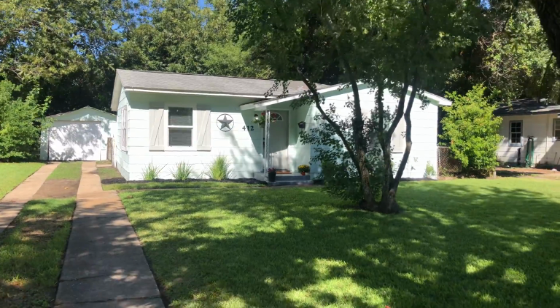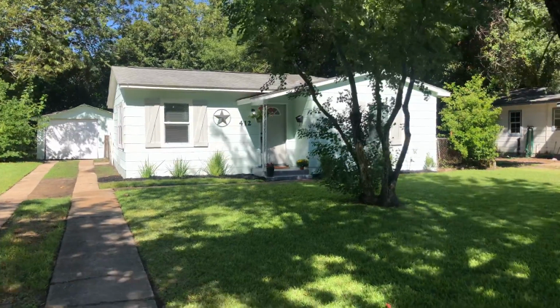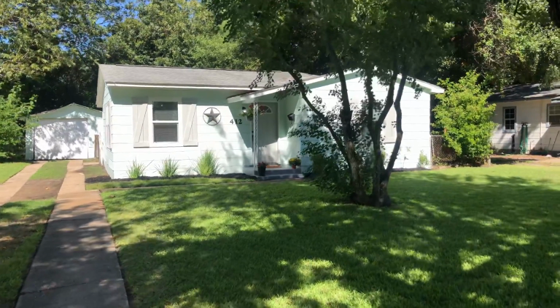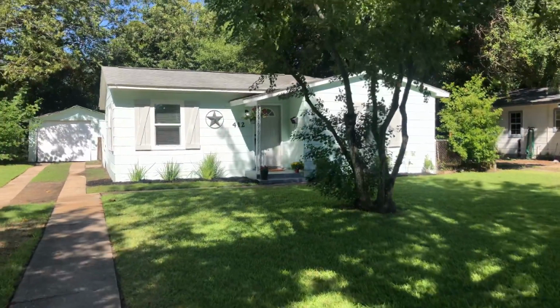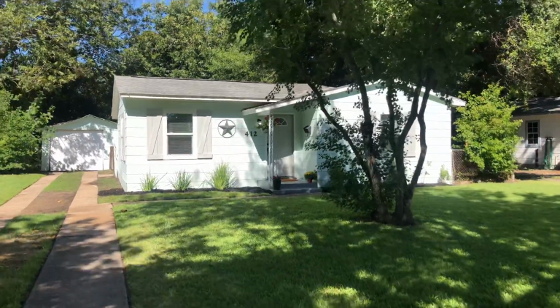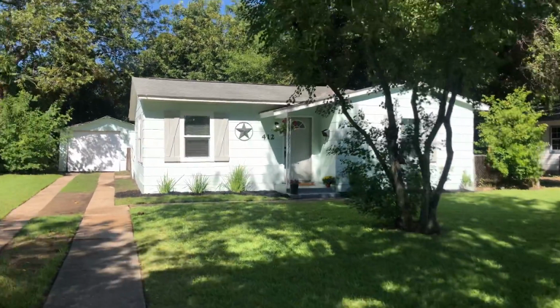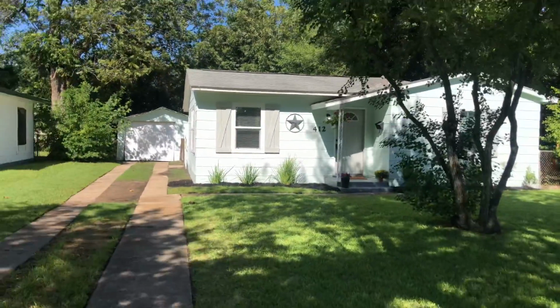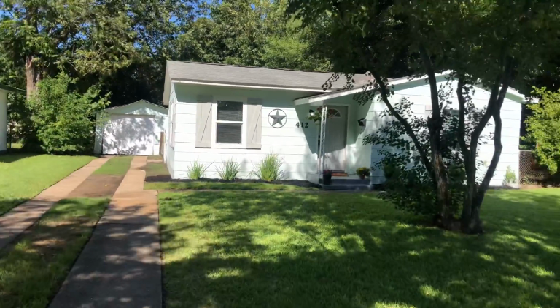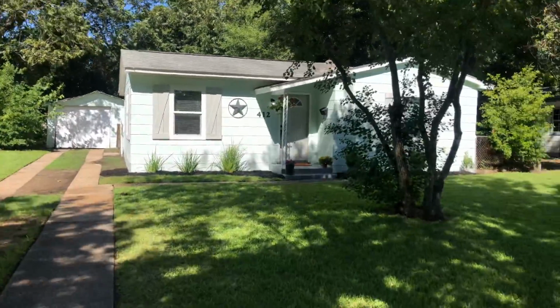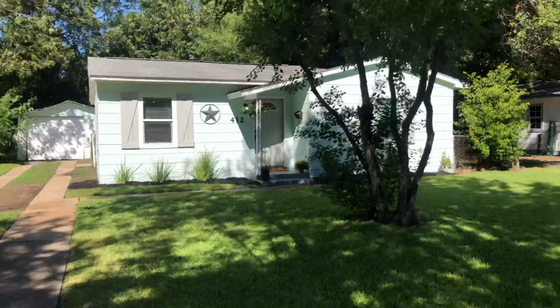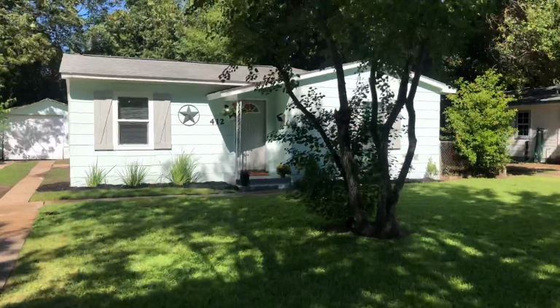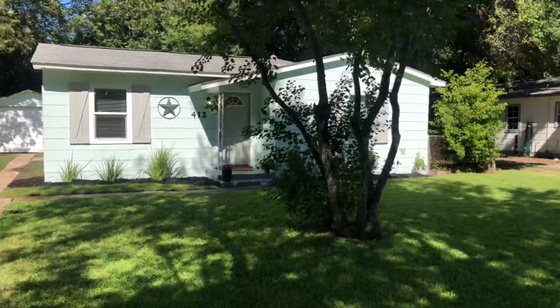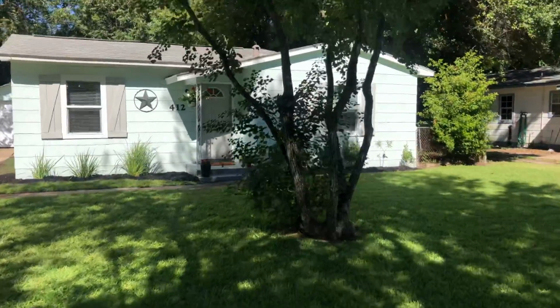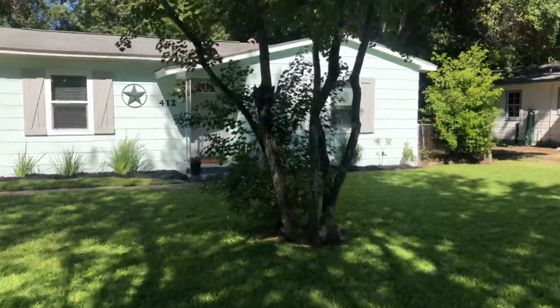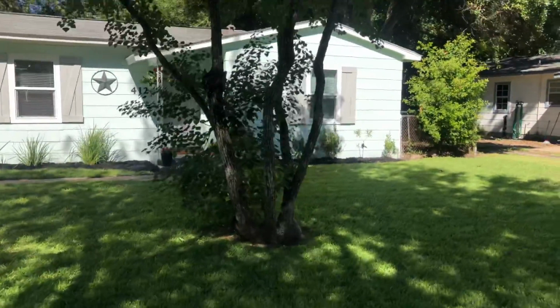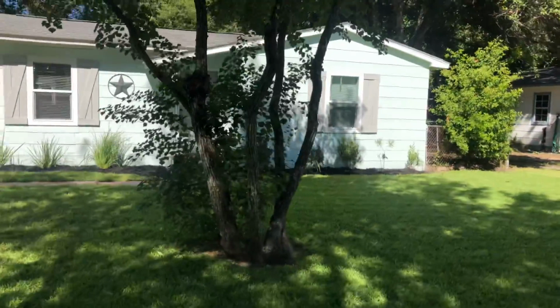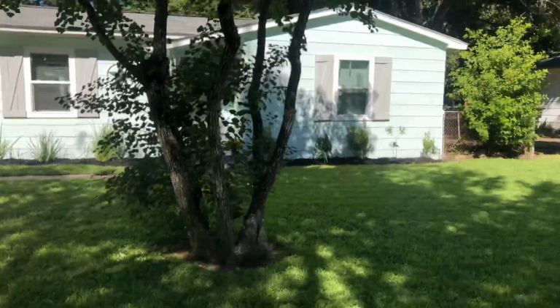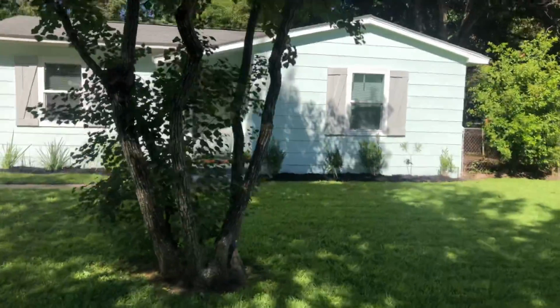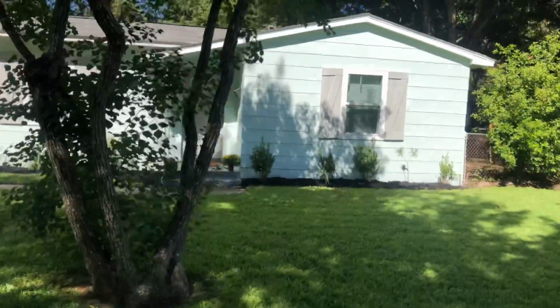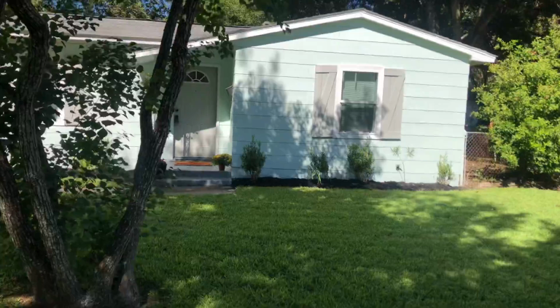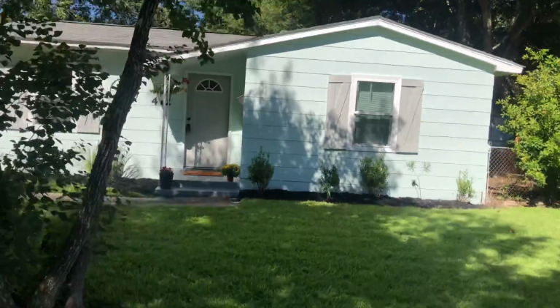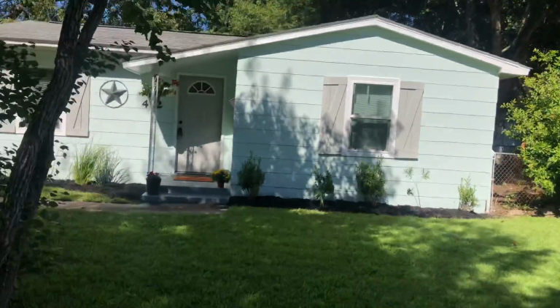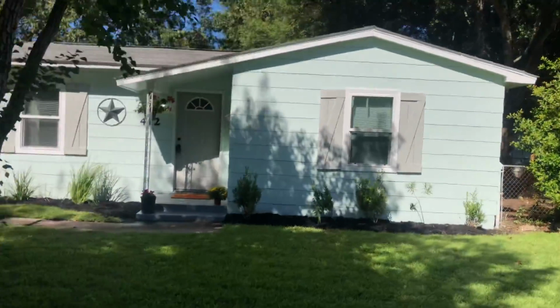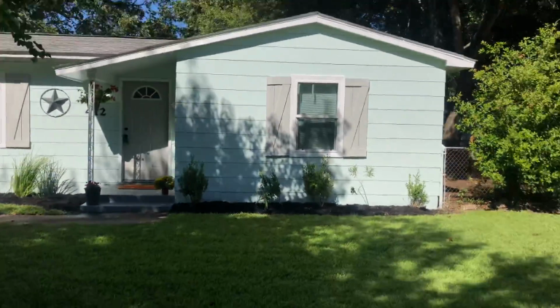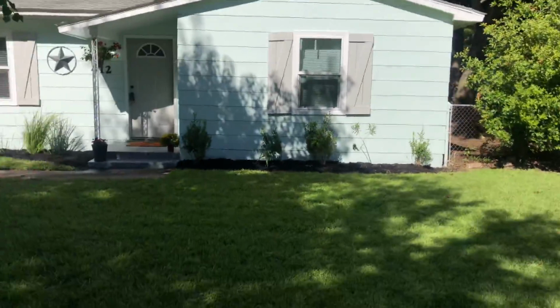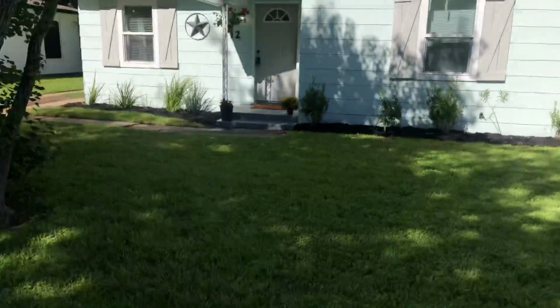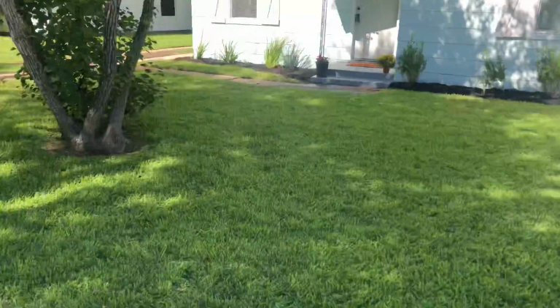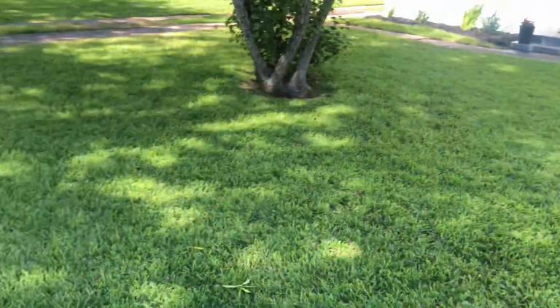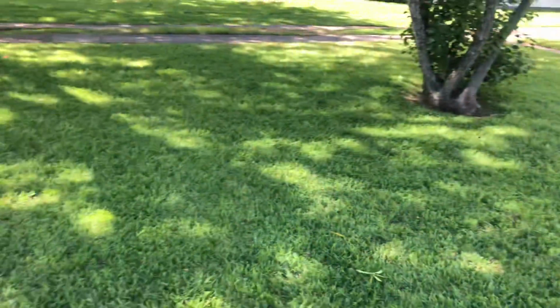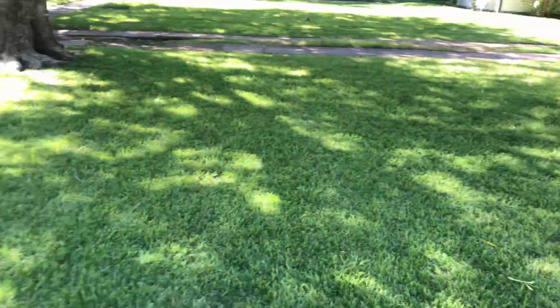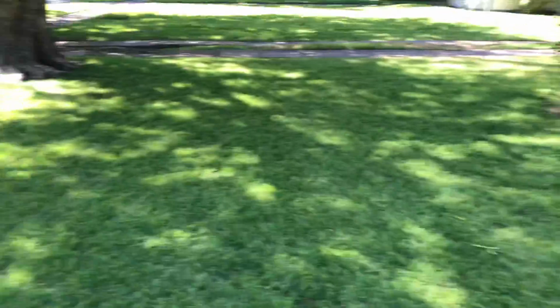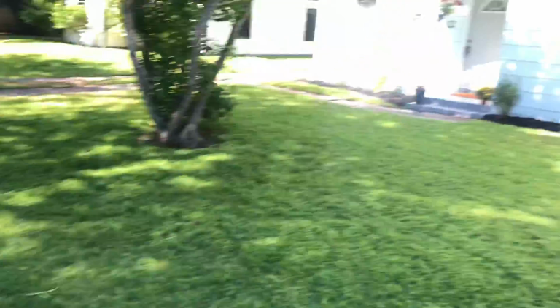This is 412 West Hulman, Baytown, Texas. Let's take a quick tour of this house. This is a two-bedroom, one-bath house, one-car garage, and it is absolutely impeccable.